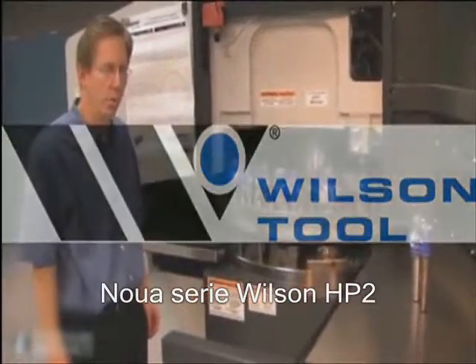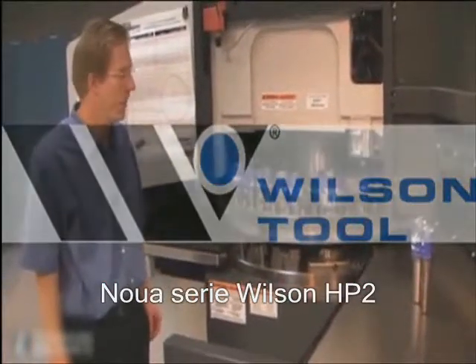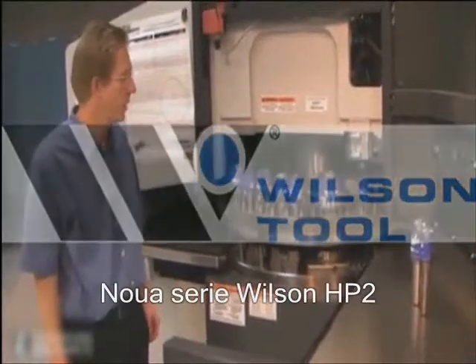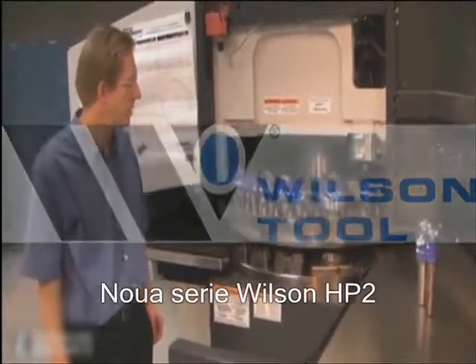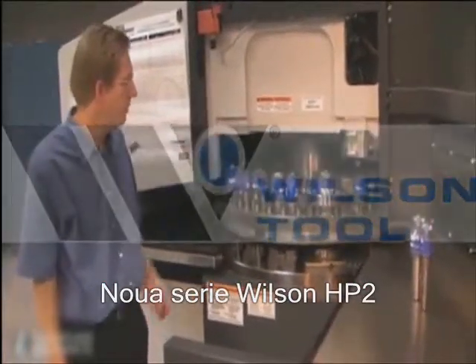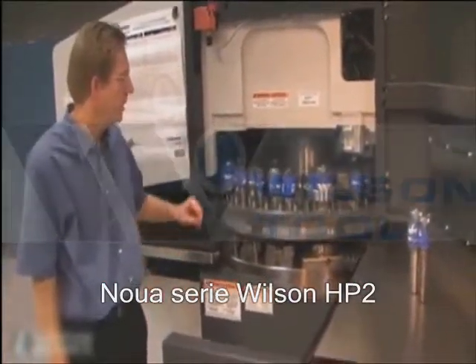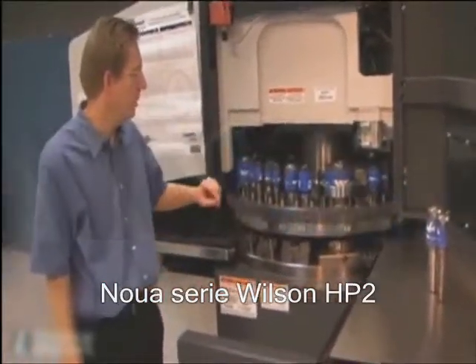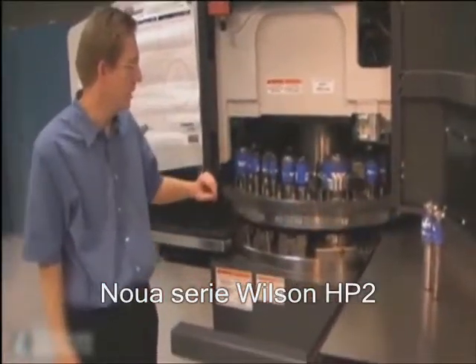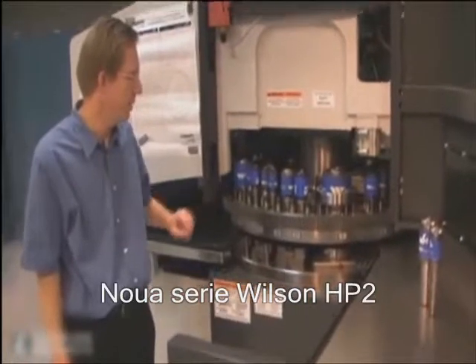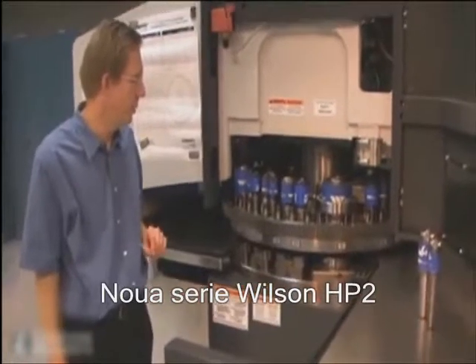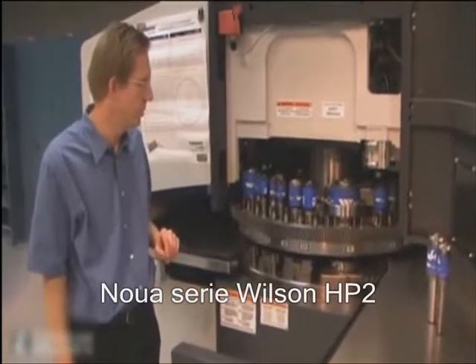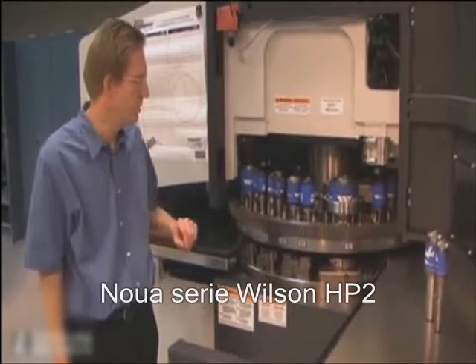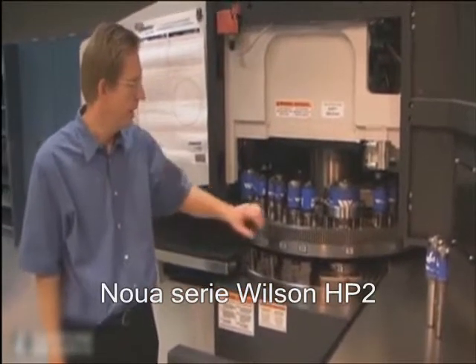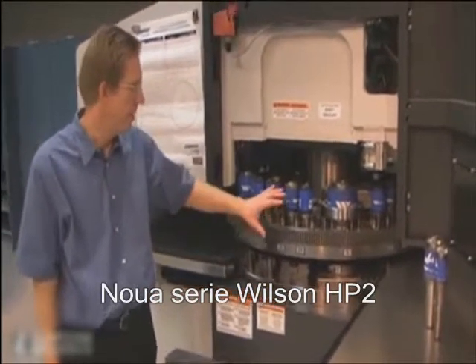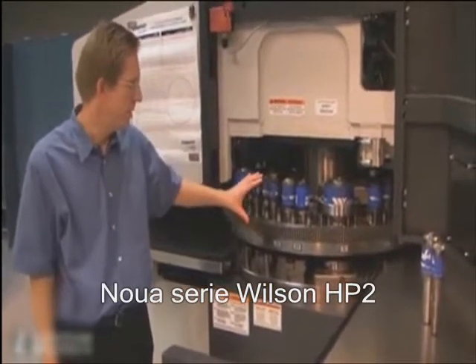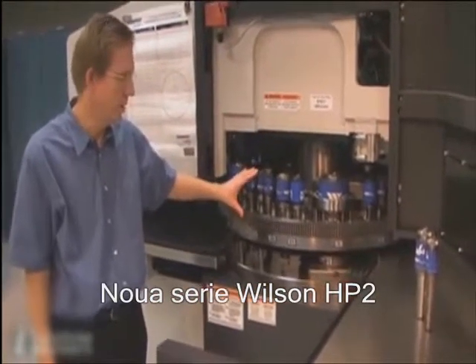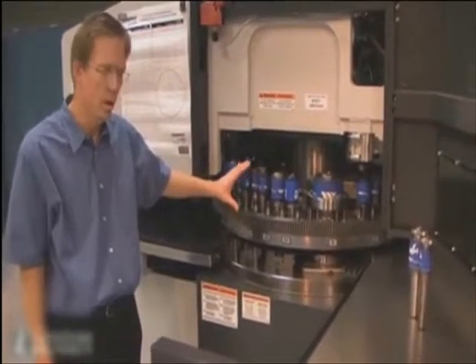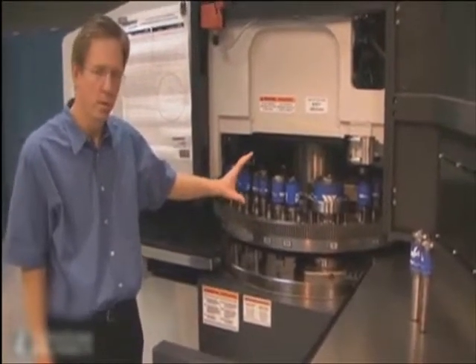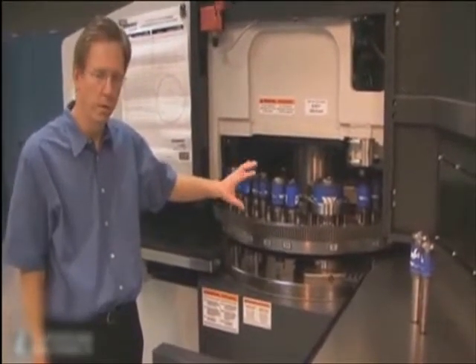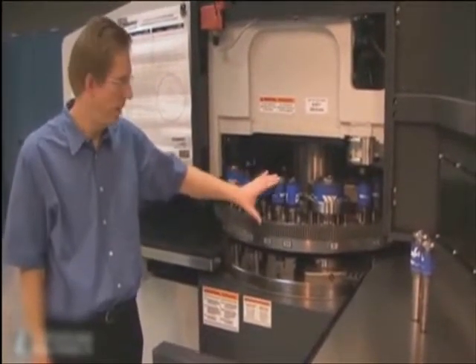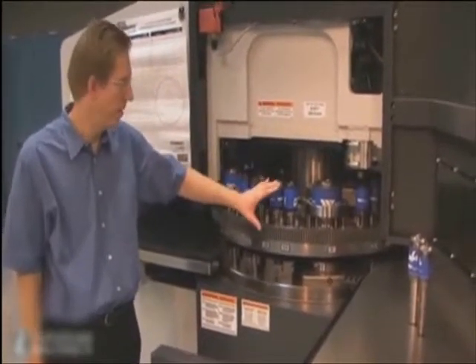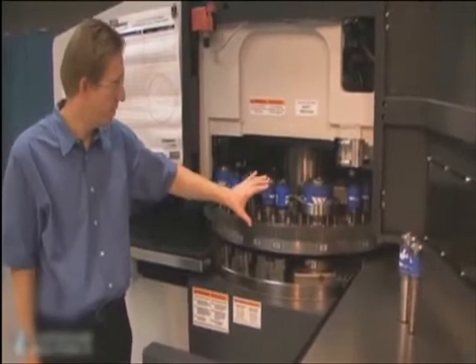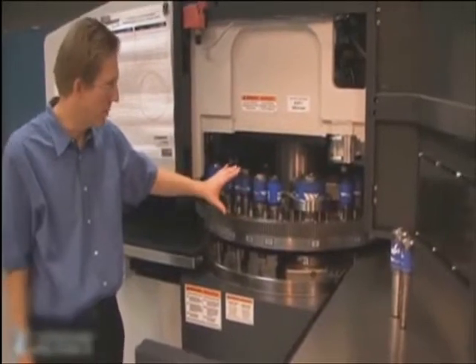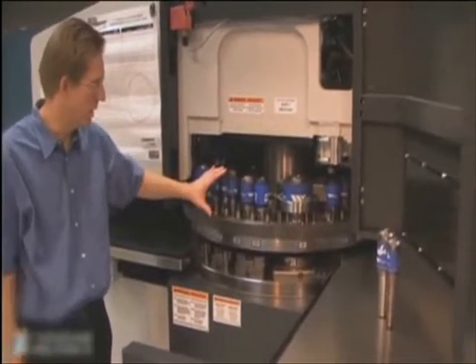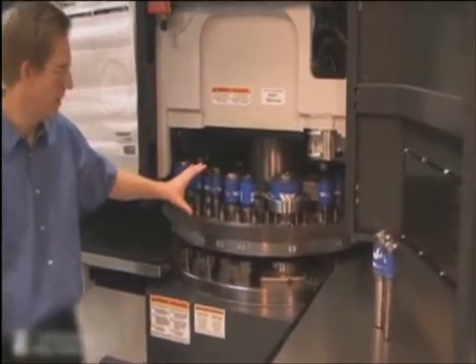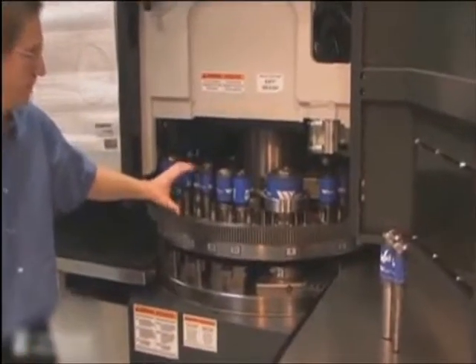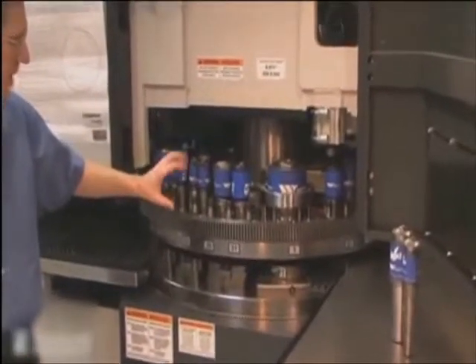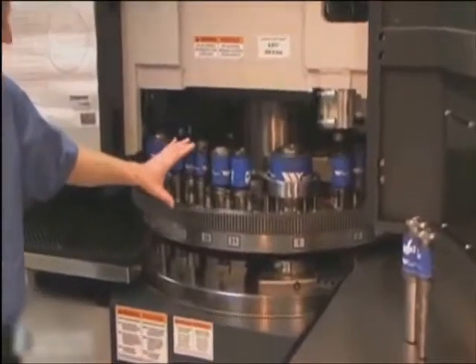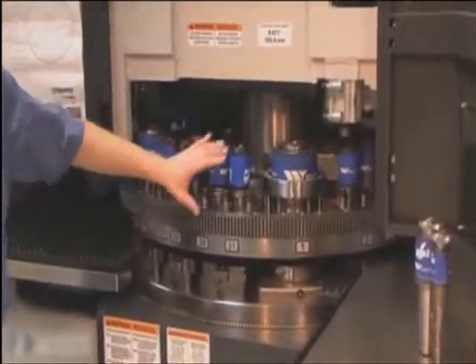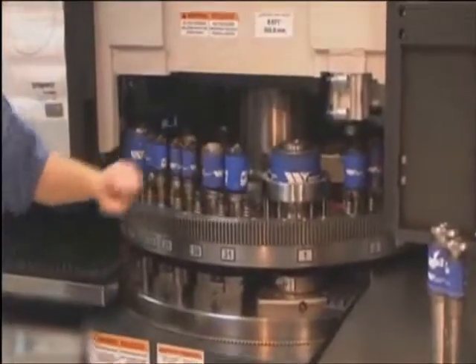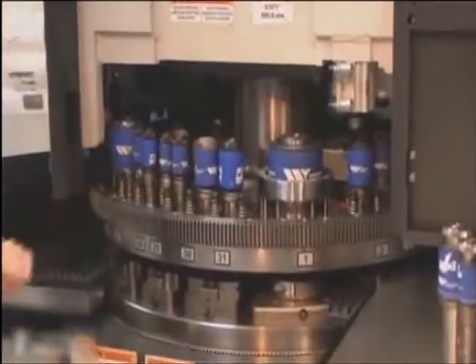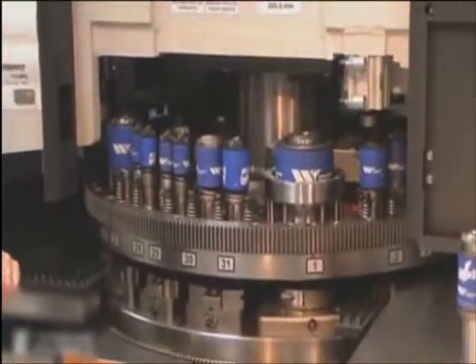With this video, we'd like to show new upgrades that are available to Wilson Tools HP series of tooling for thick turret and small station guides in this half-inch and inch-and-a-quarter station tool.